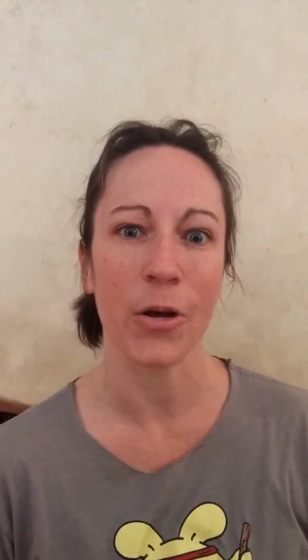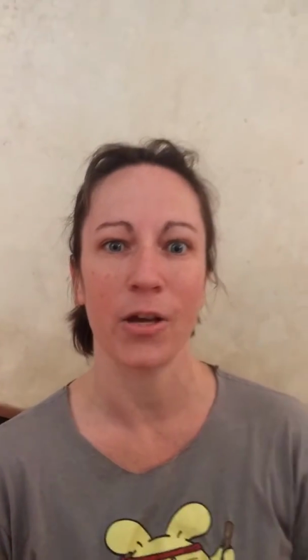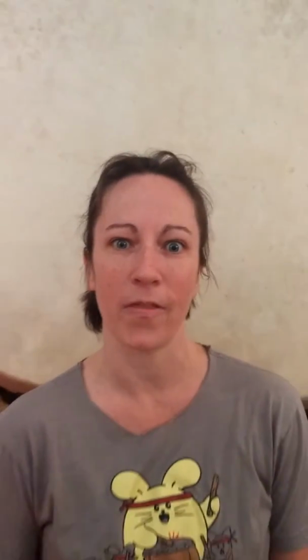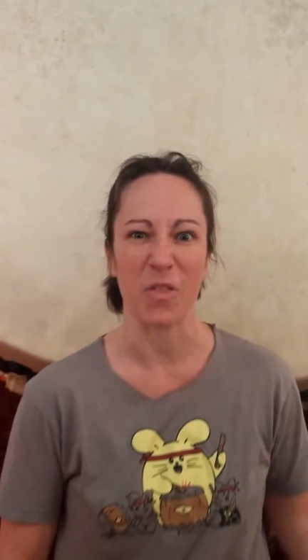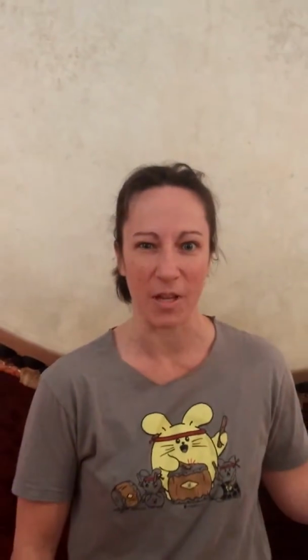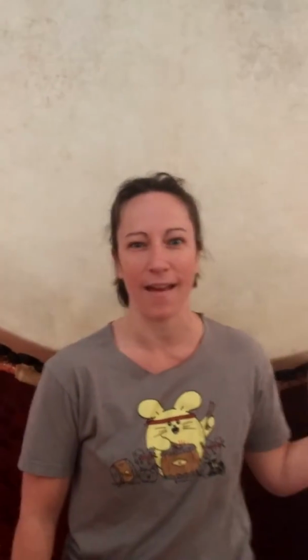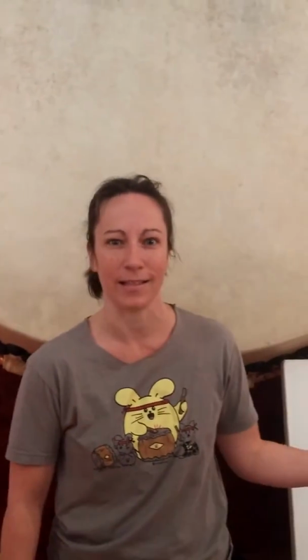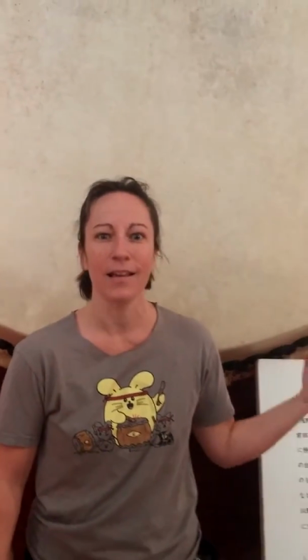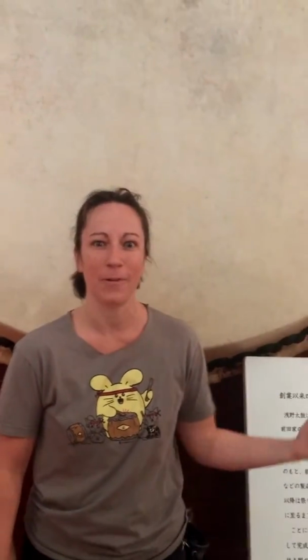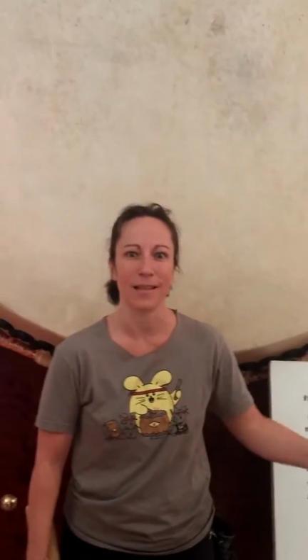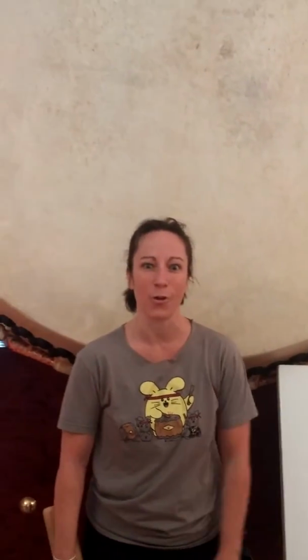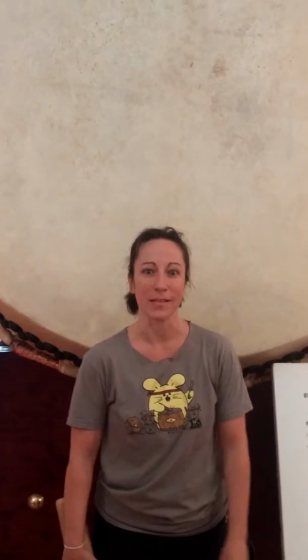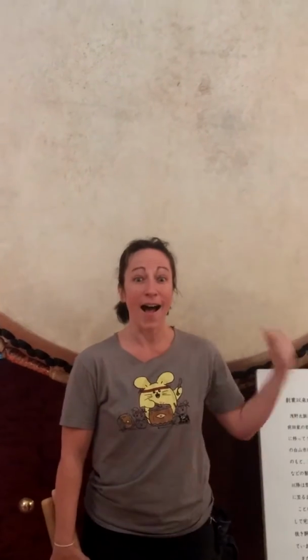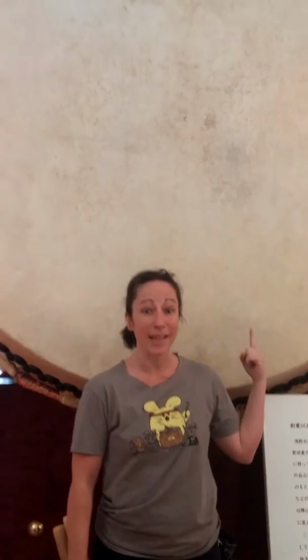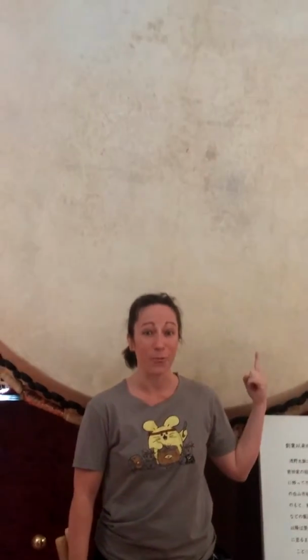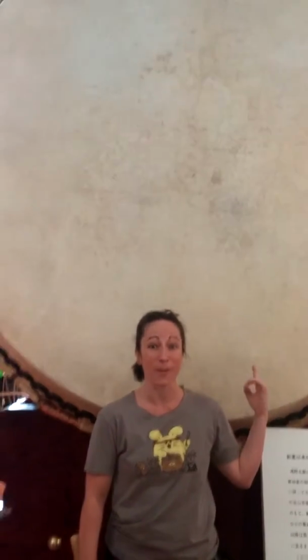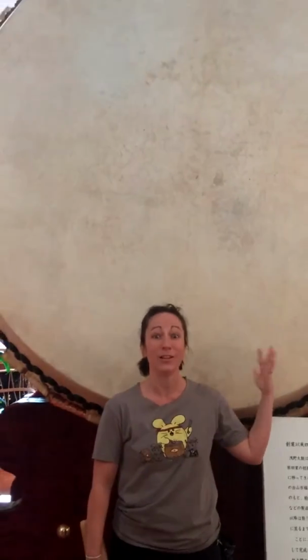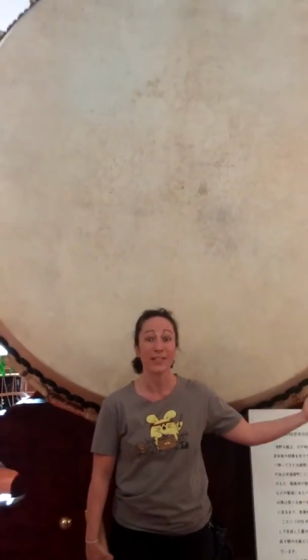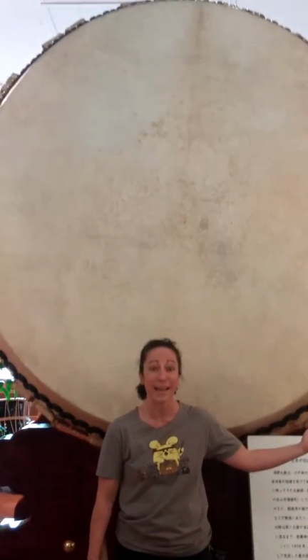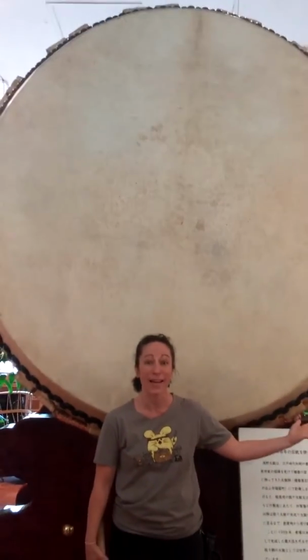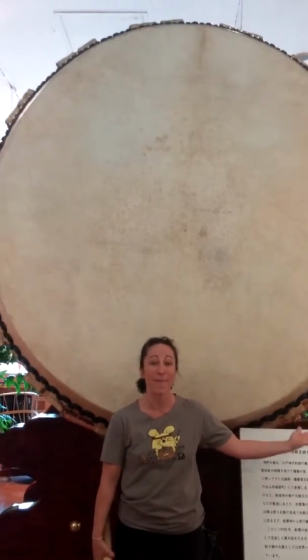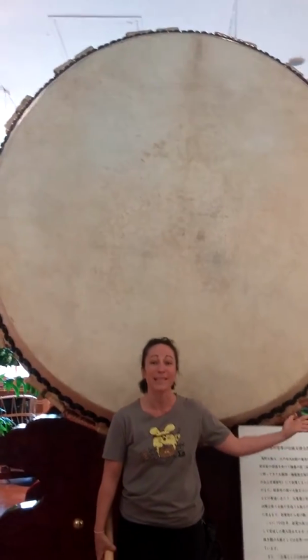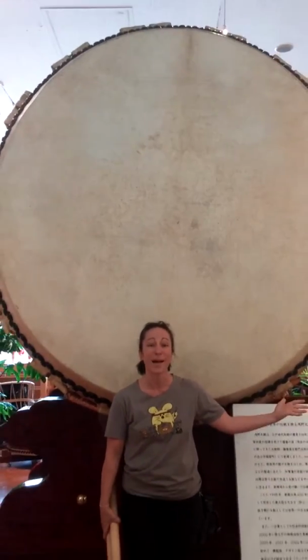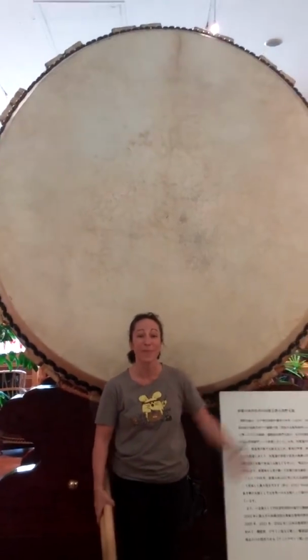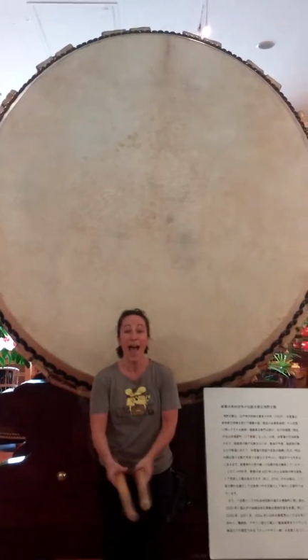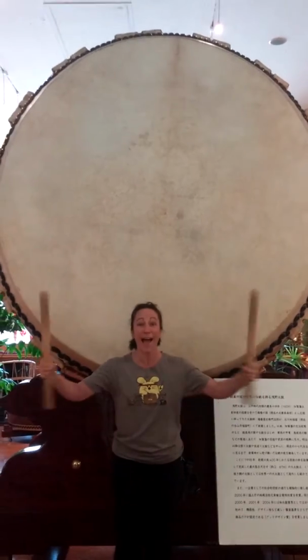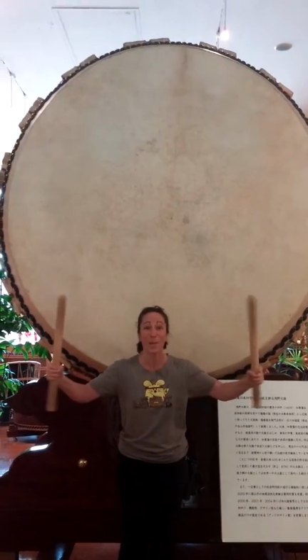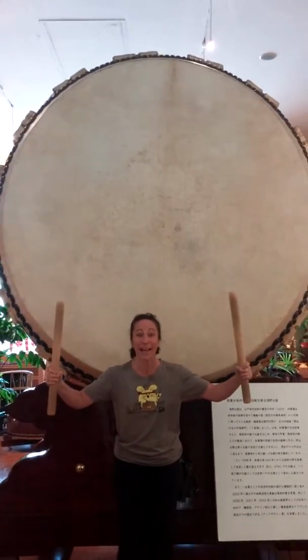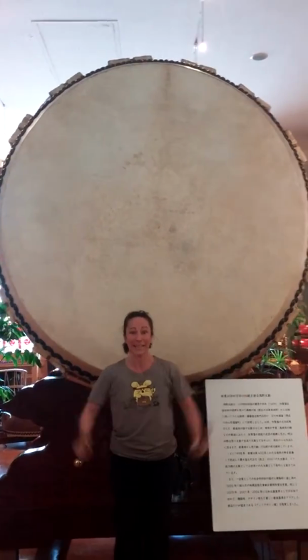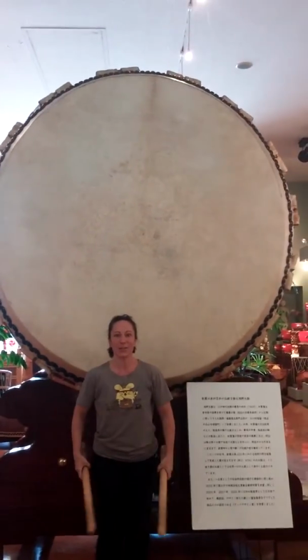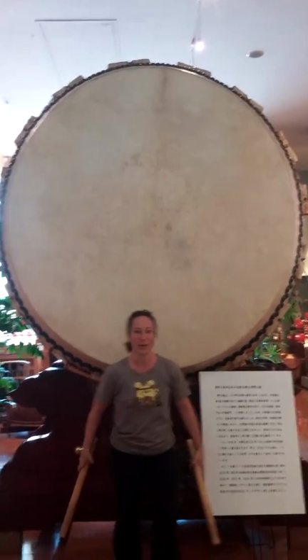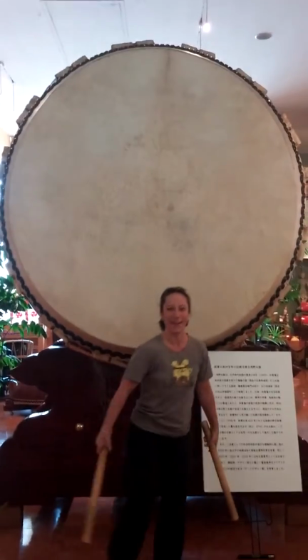Asano Taiko, where they make the really excellent Japanese Asano drums. I'm standing in front of one of the largest taiko I have ever seen in my life, and I get to play it! So let's try it out.